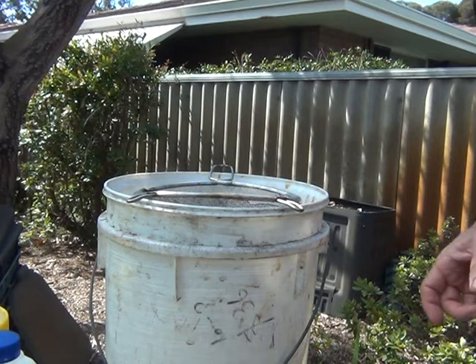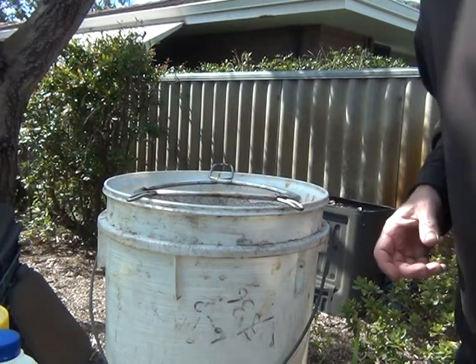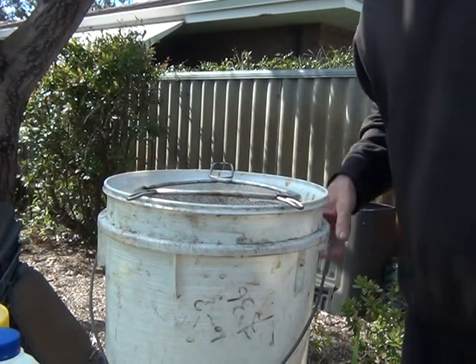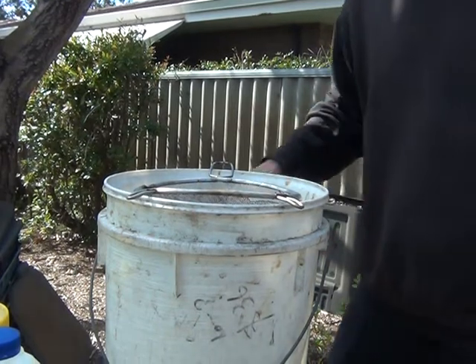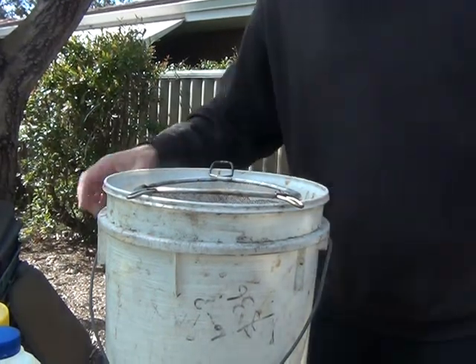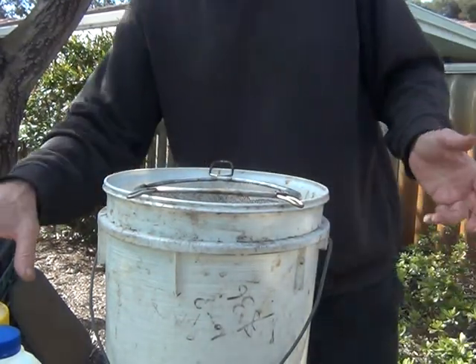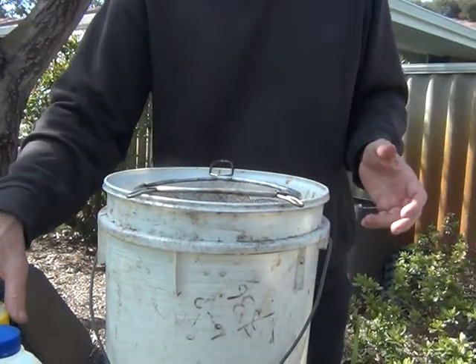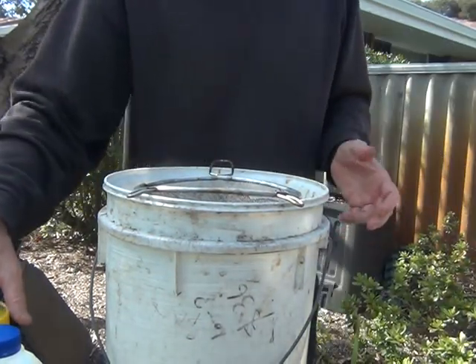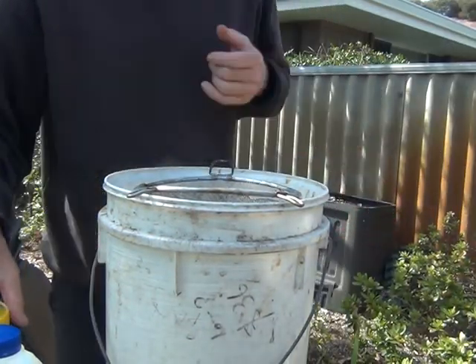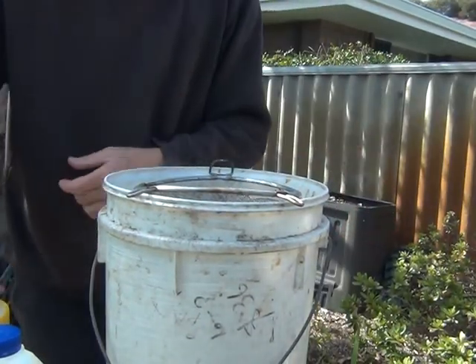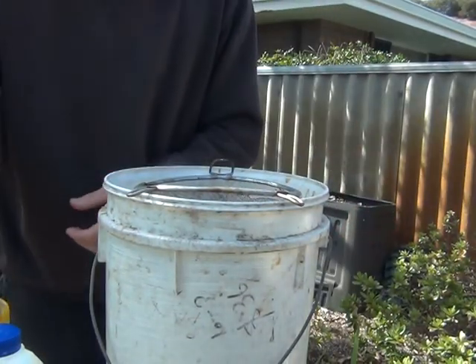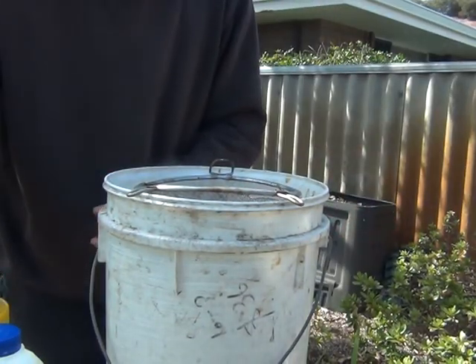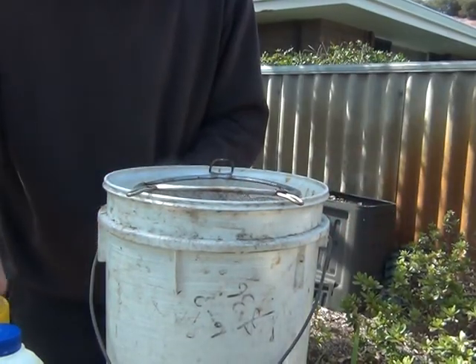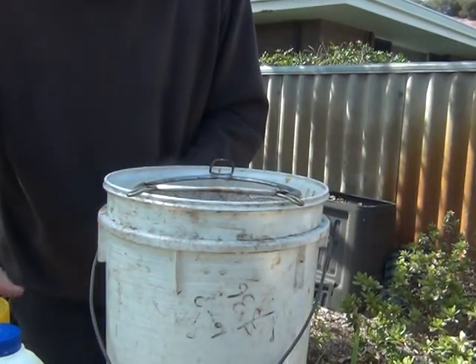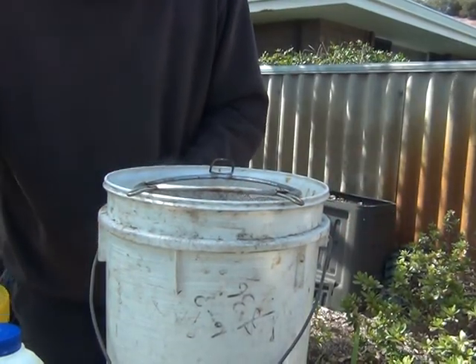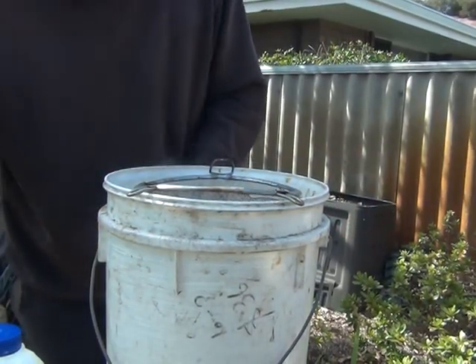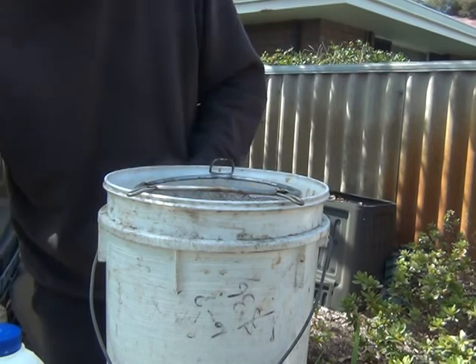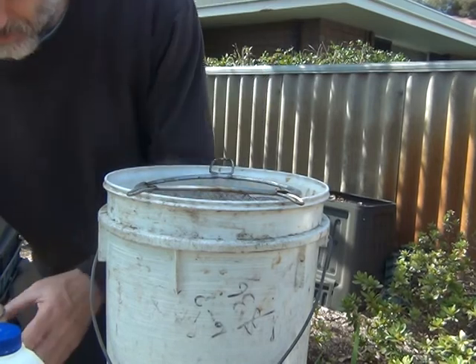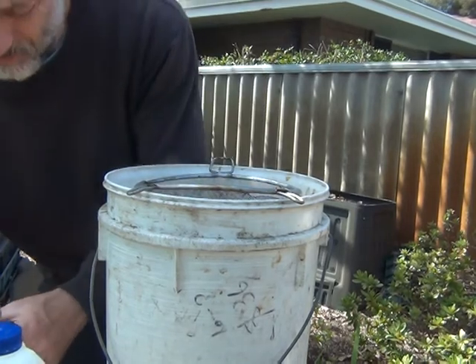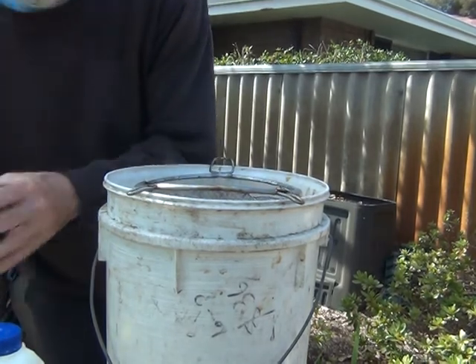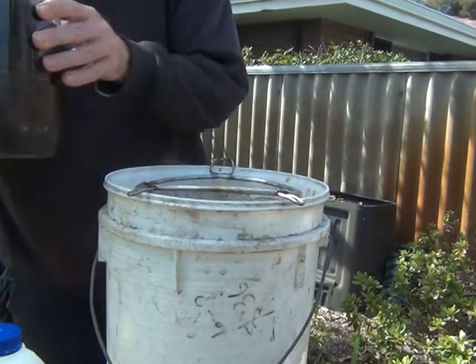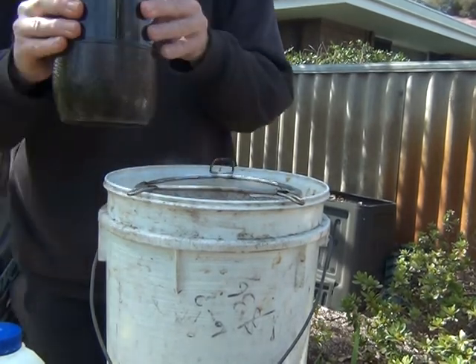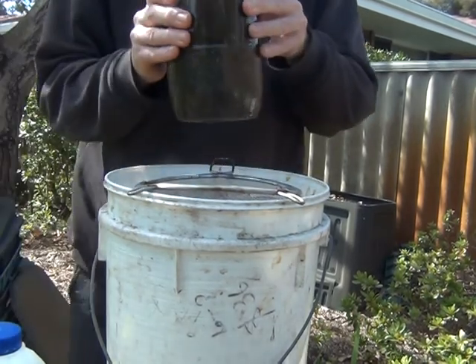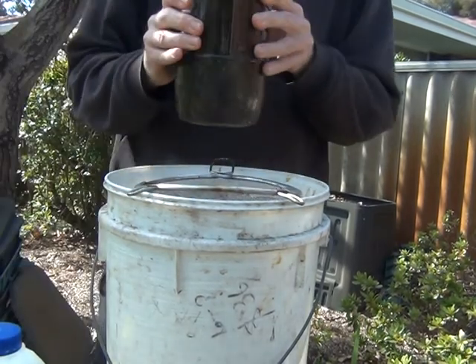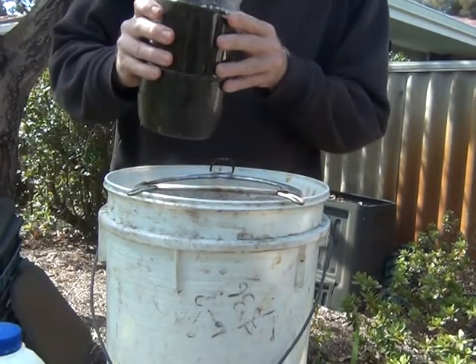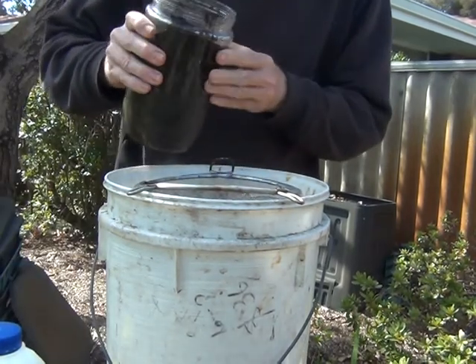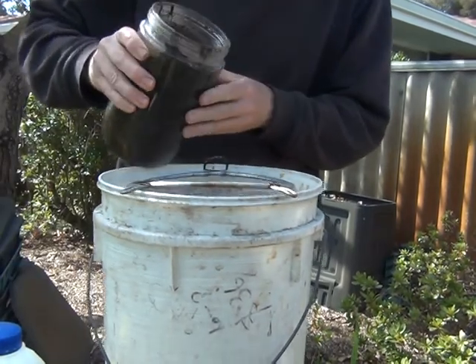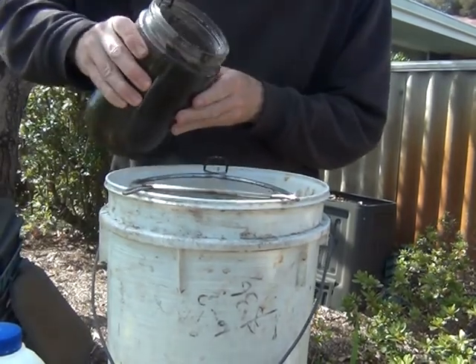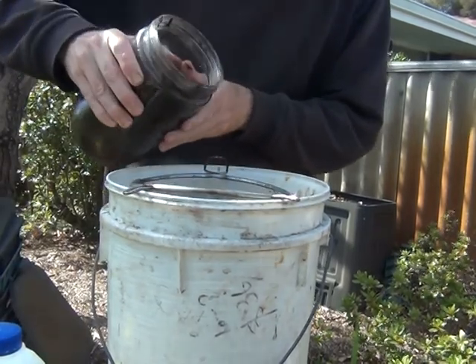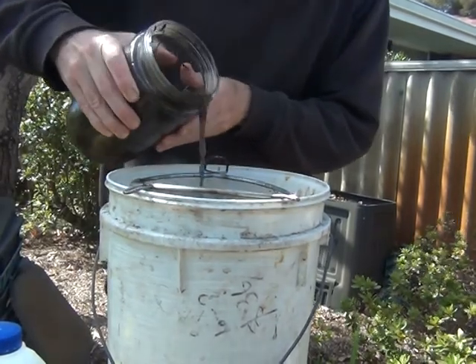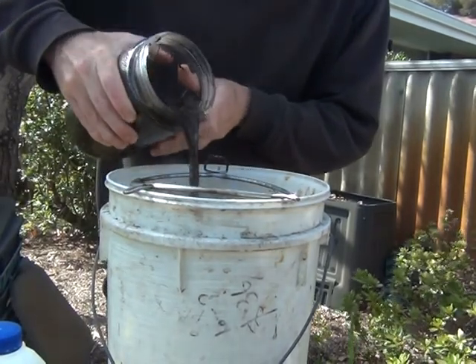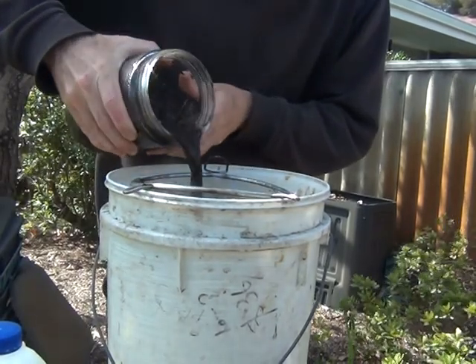I'm going to make up a Winogradsky column. This is some pond stuff I've got from a local park.